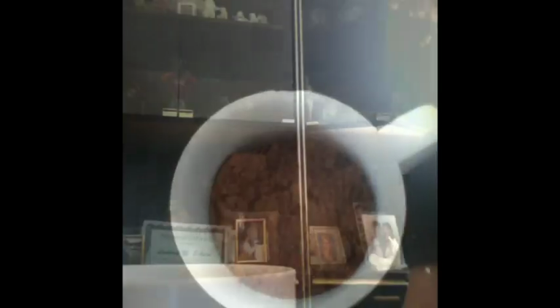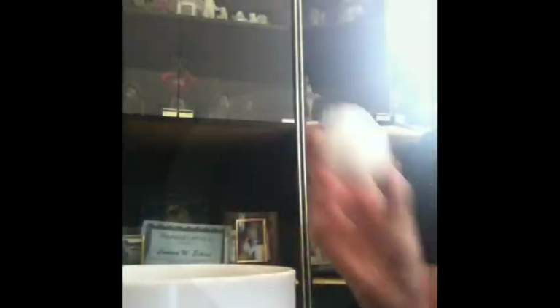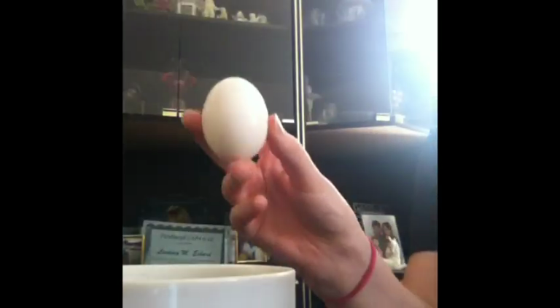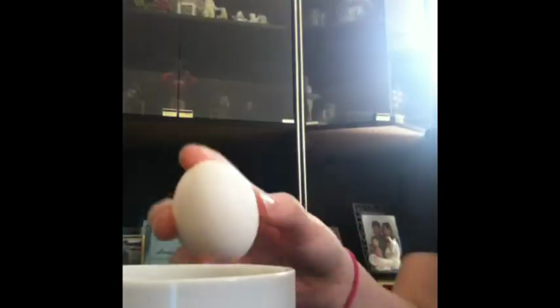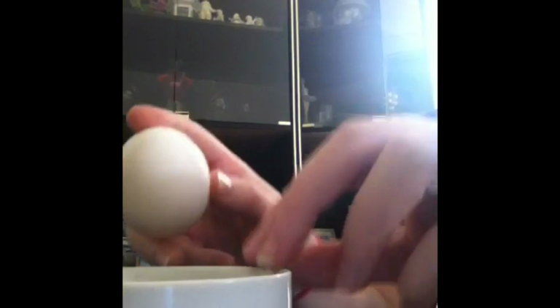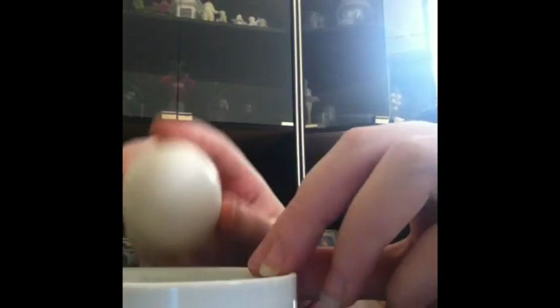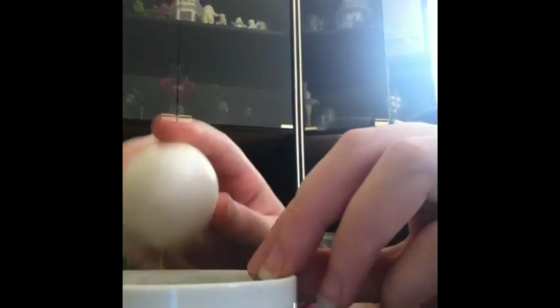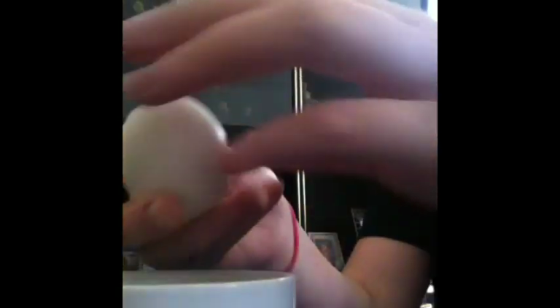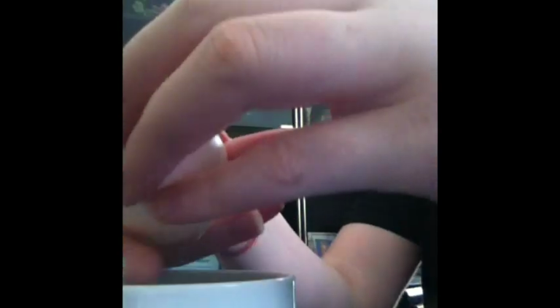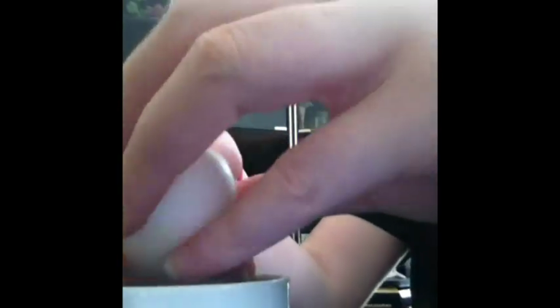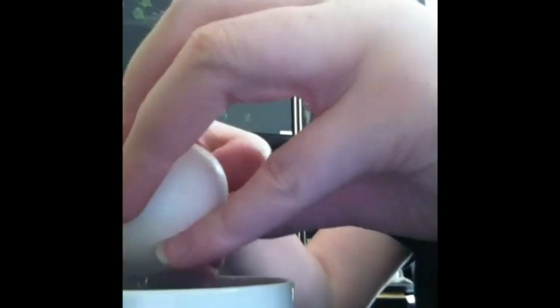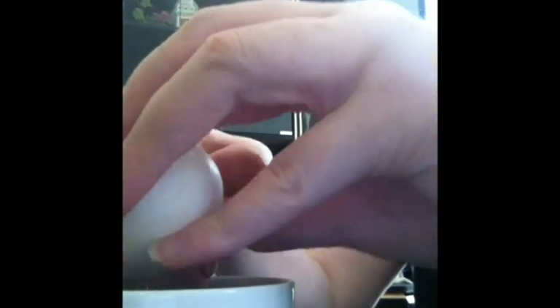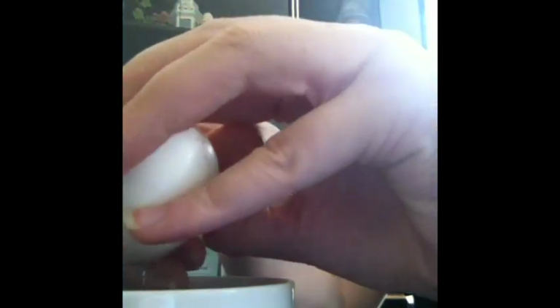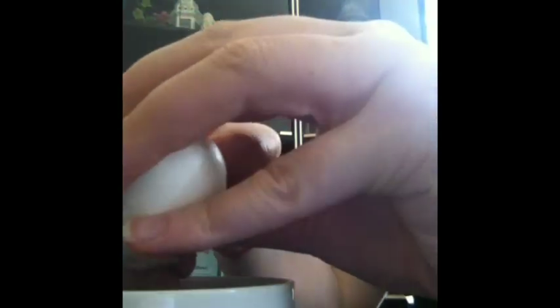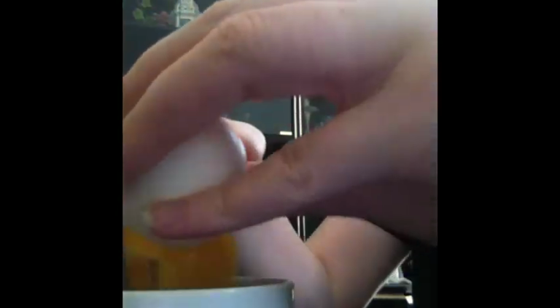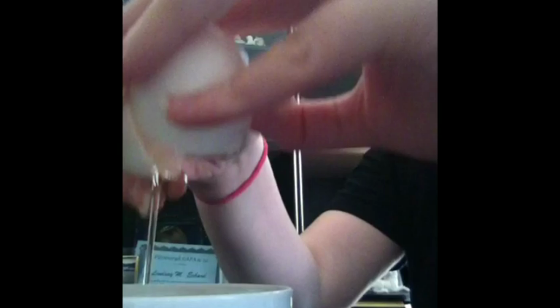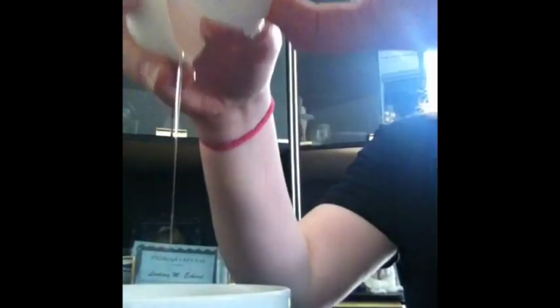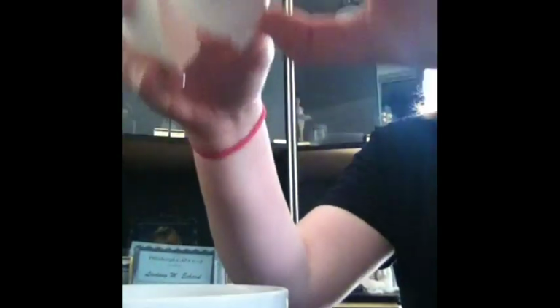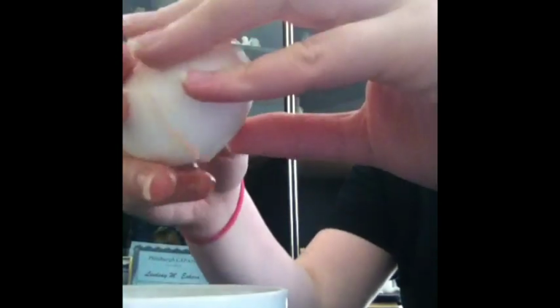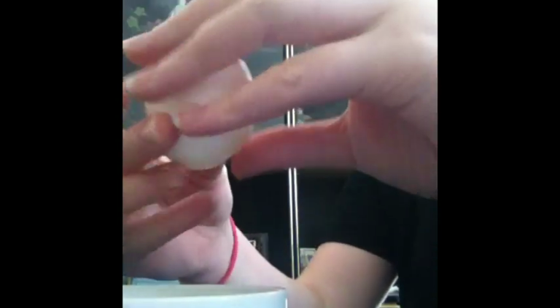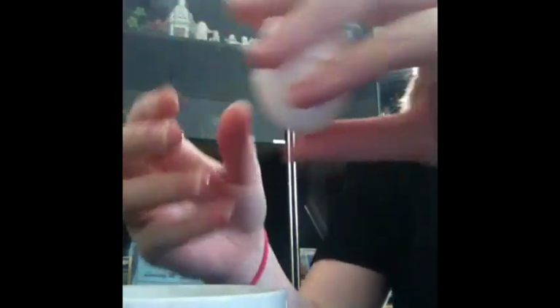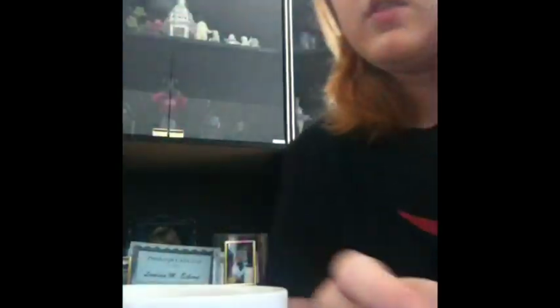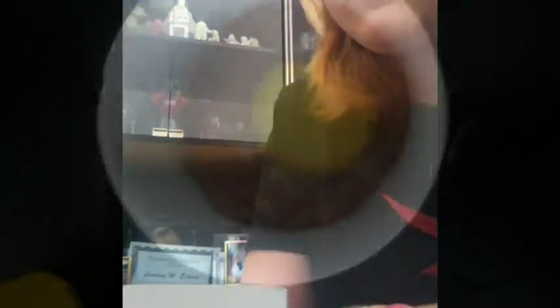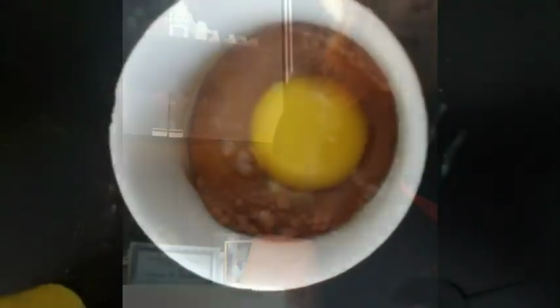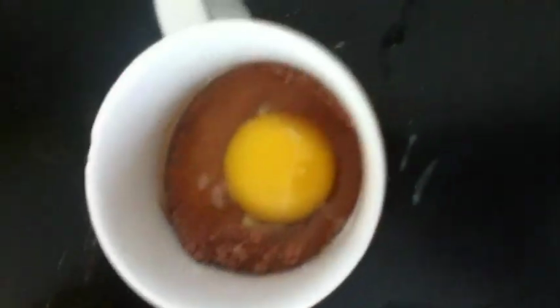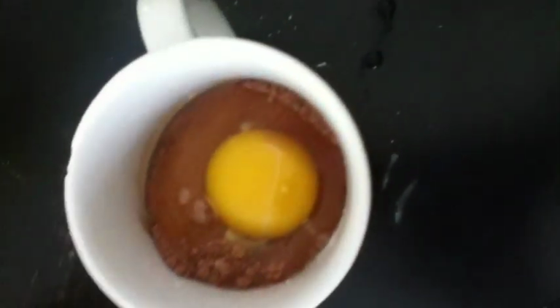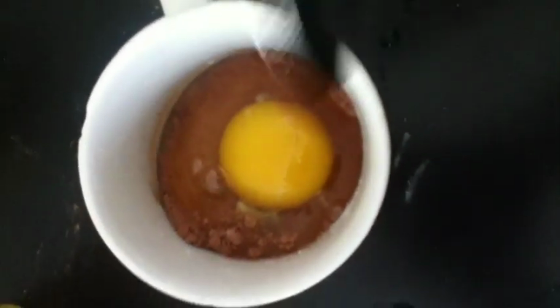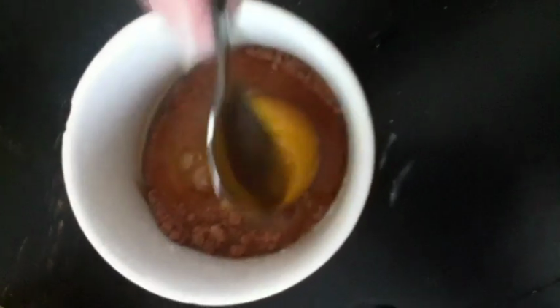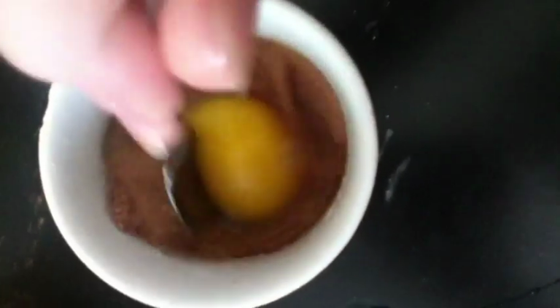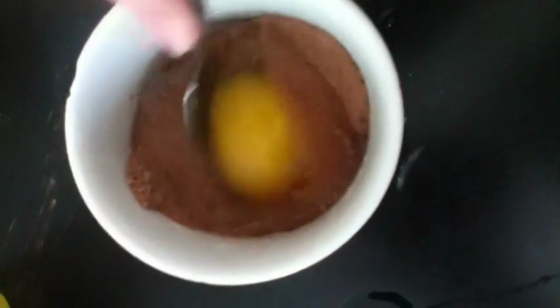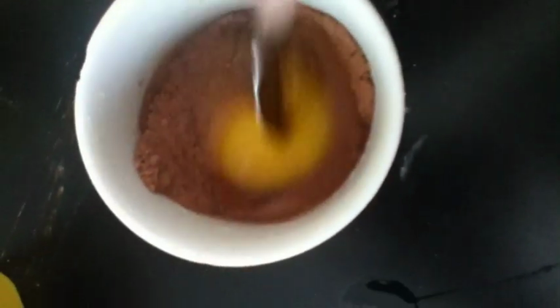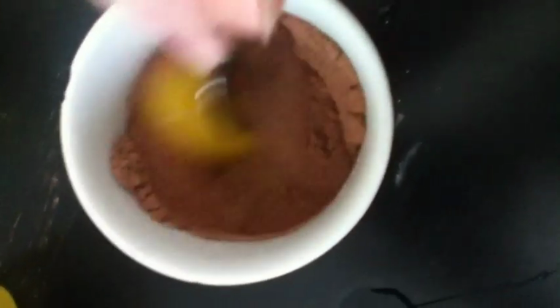Next, add one egg. Make sure no shells get in it.